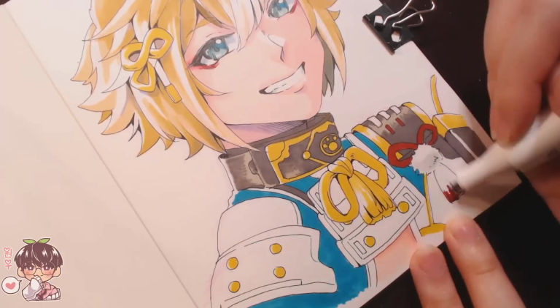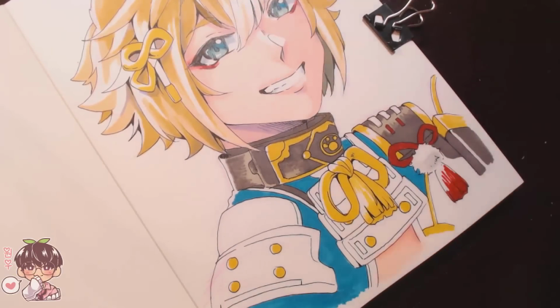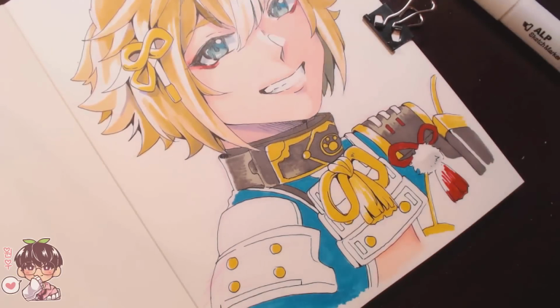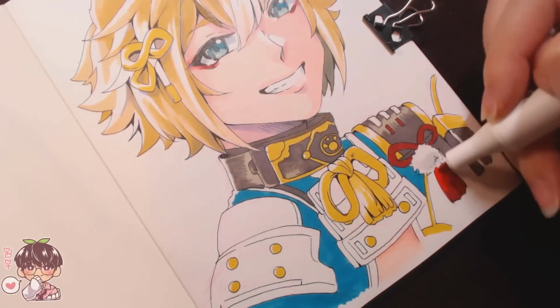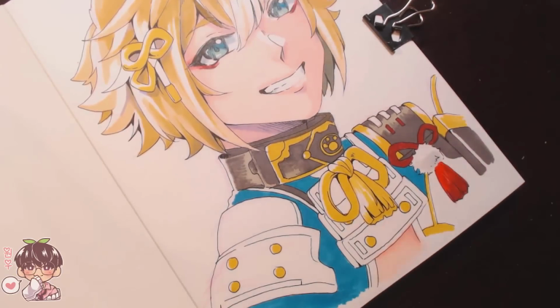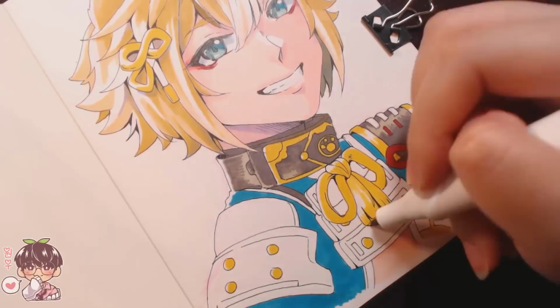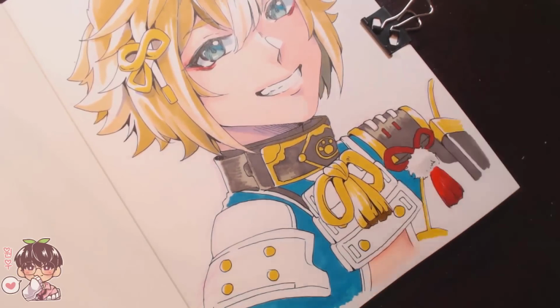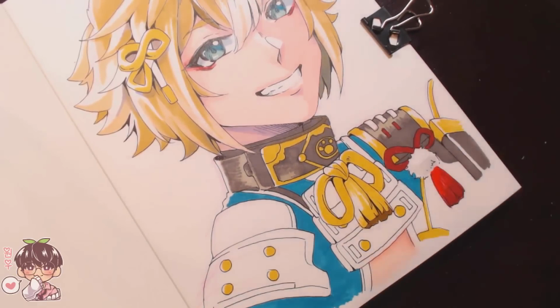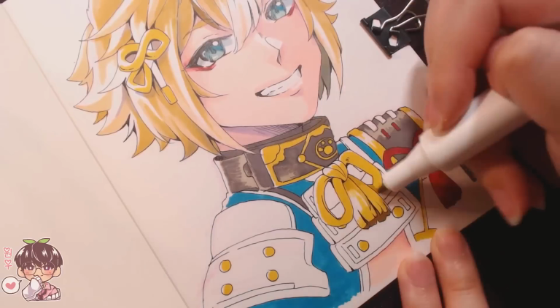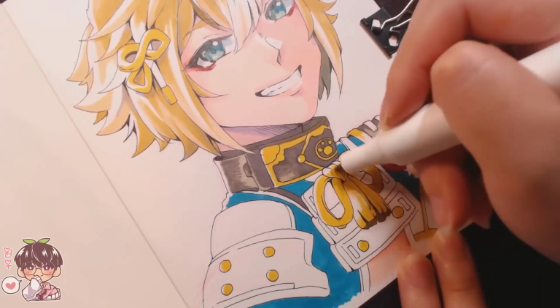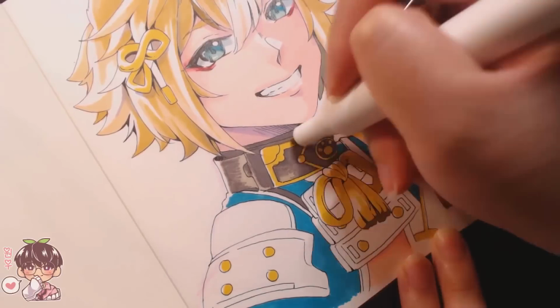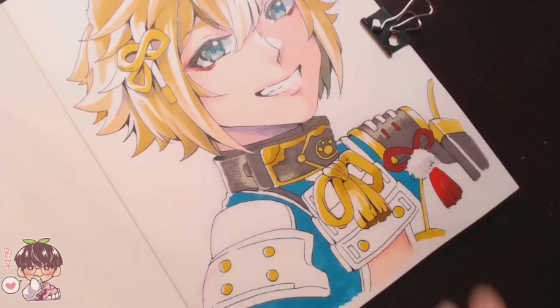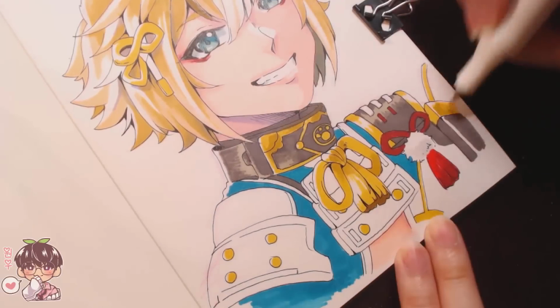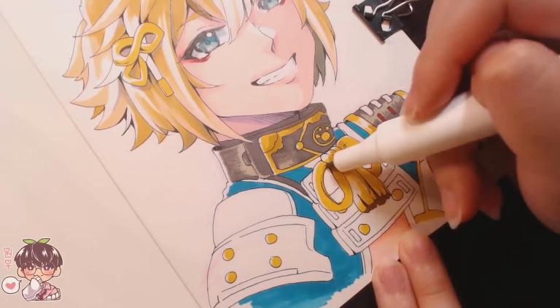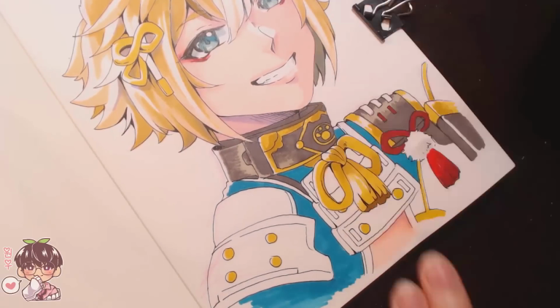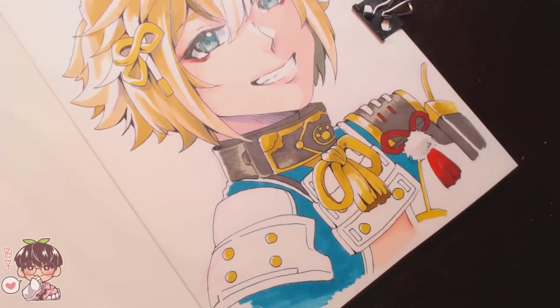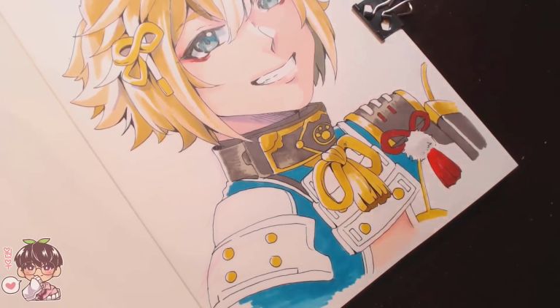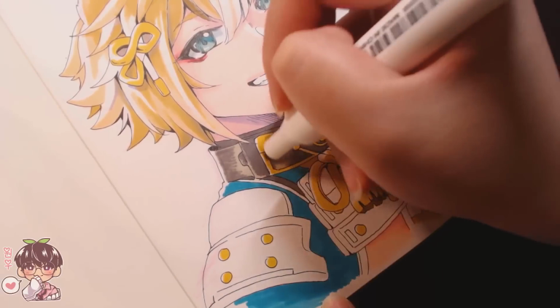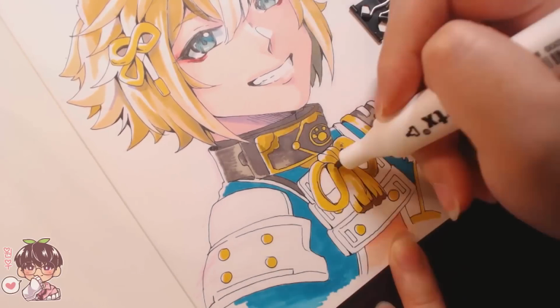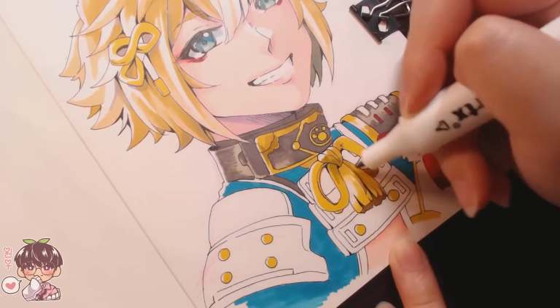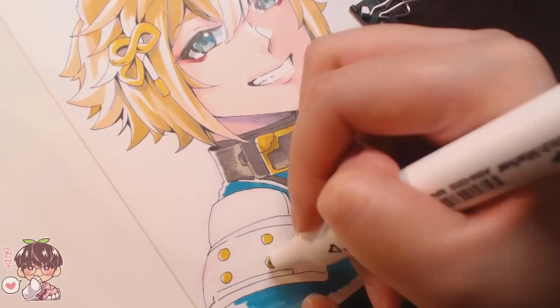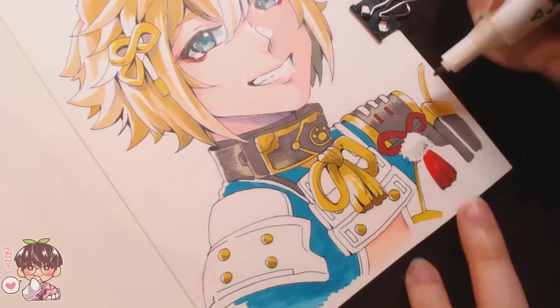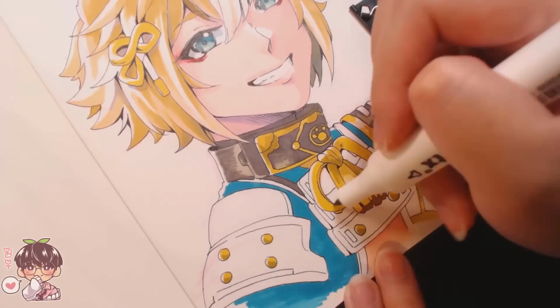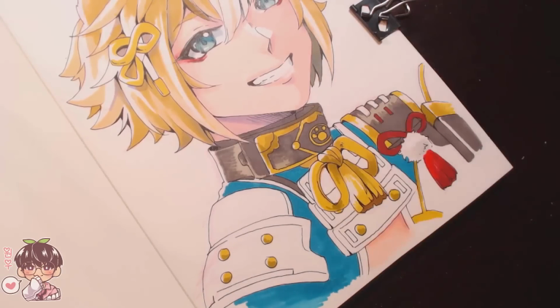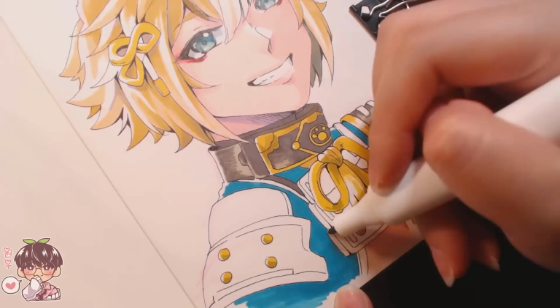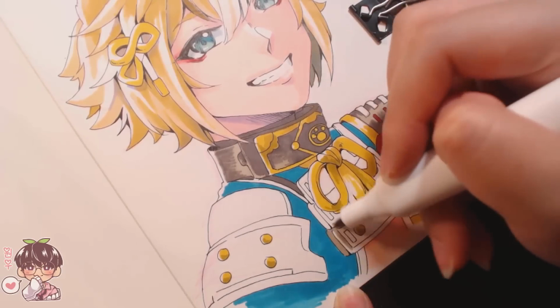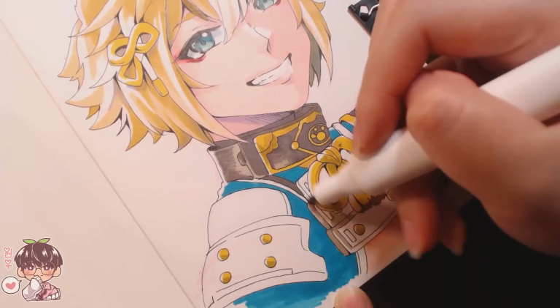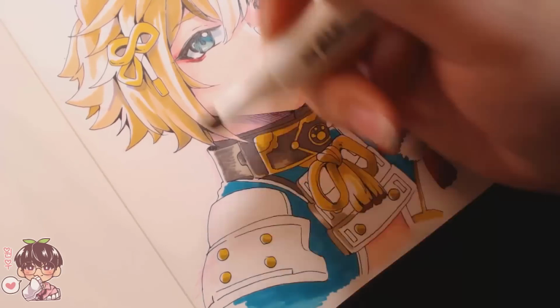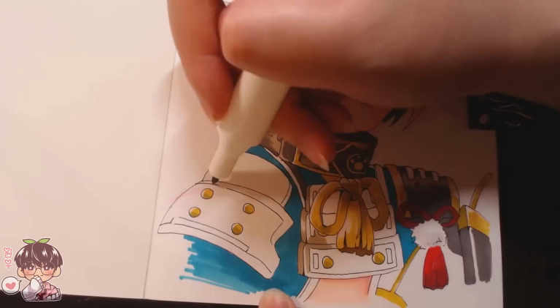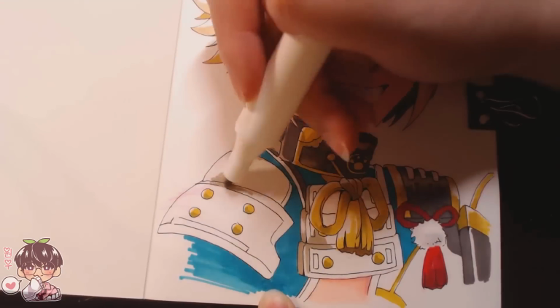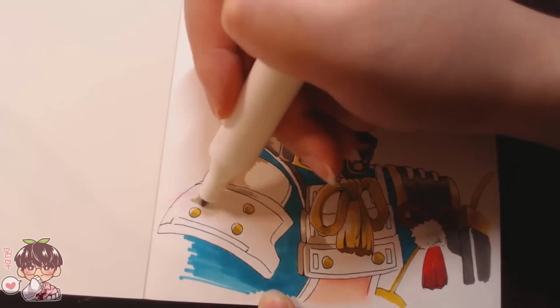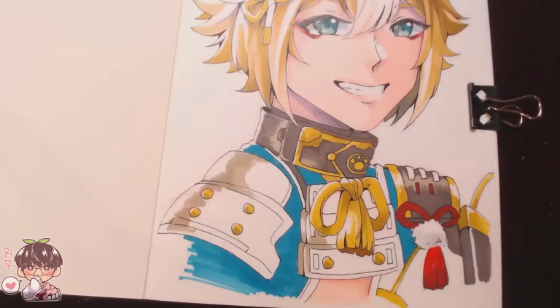If you don't mind constantly moving your pen to blend the colors, it does take a little bit more effort to blend if there is a larger difference between your shading color and your base color.